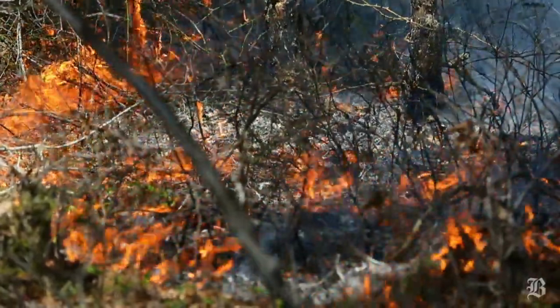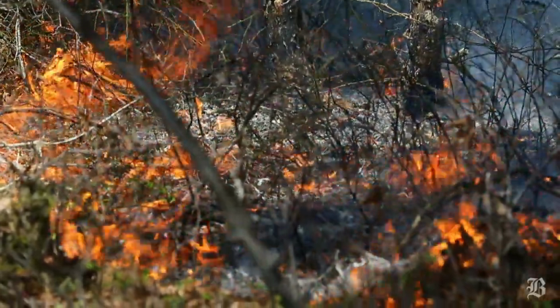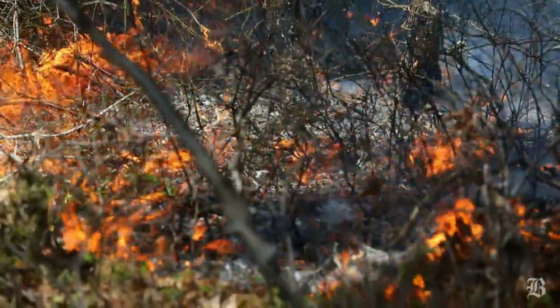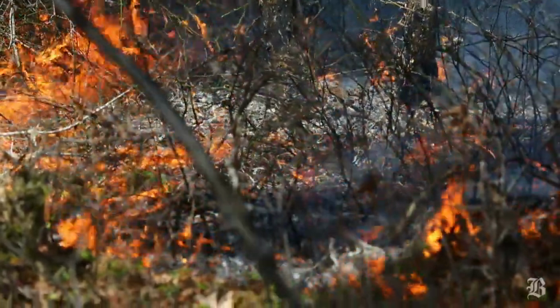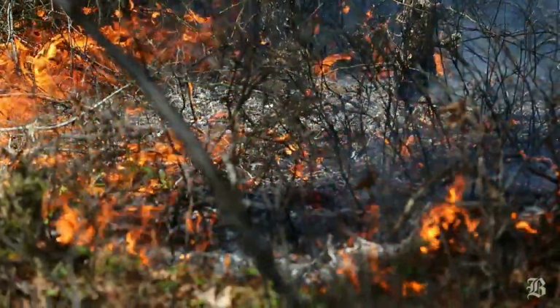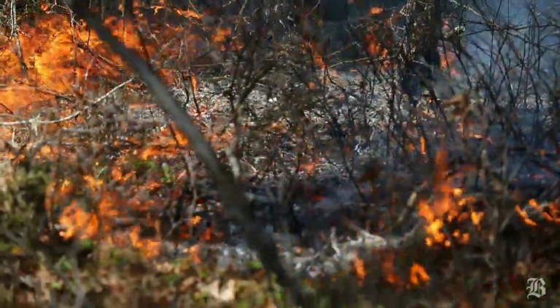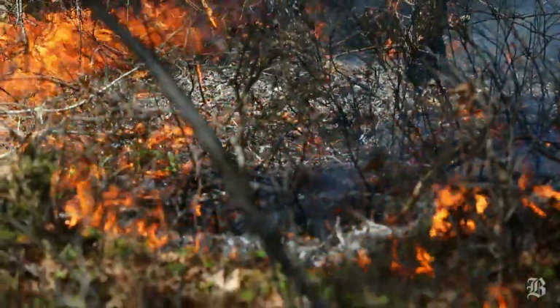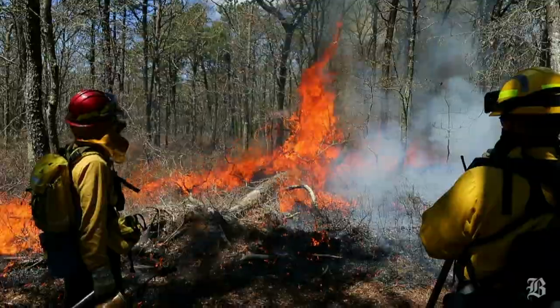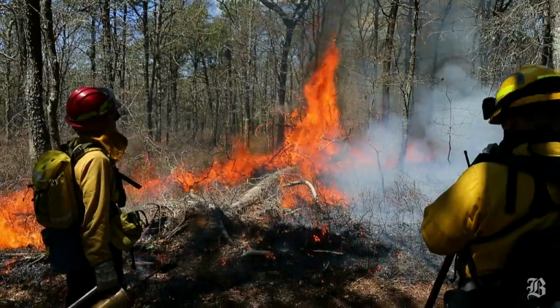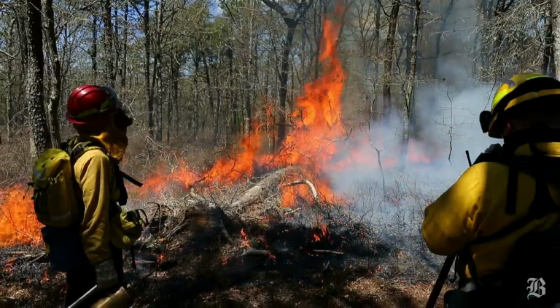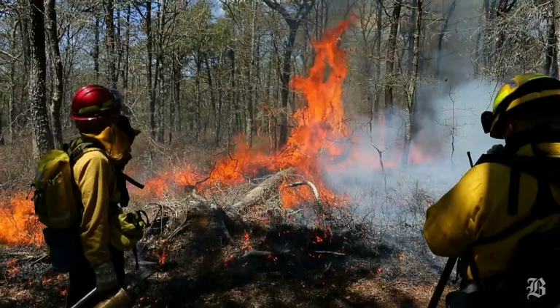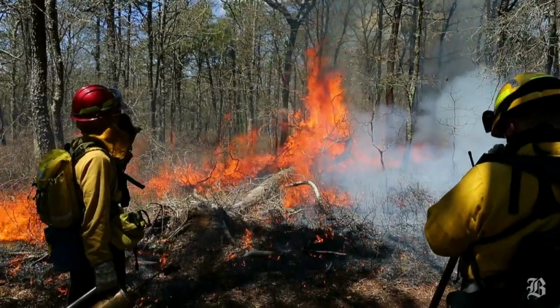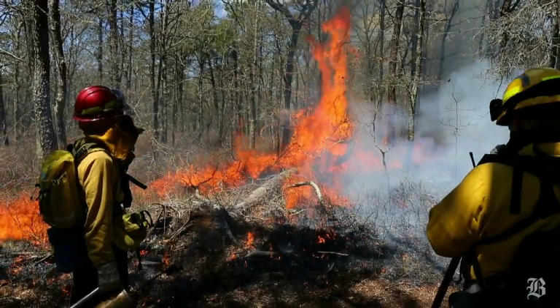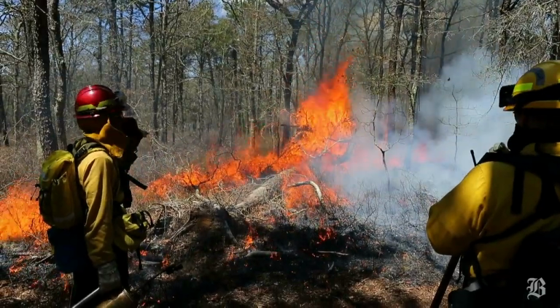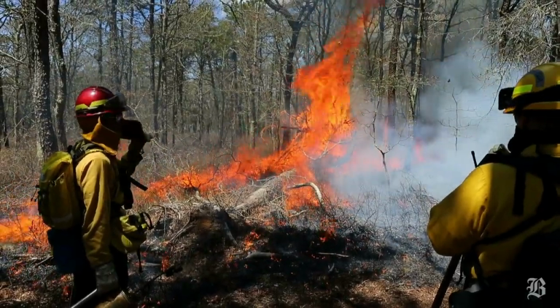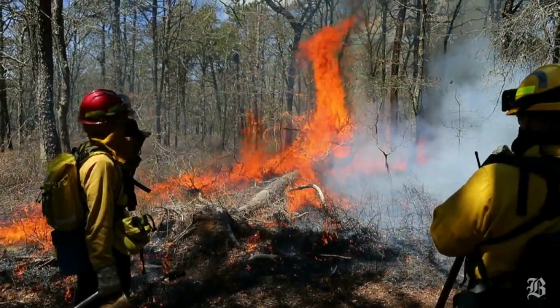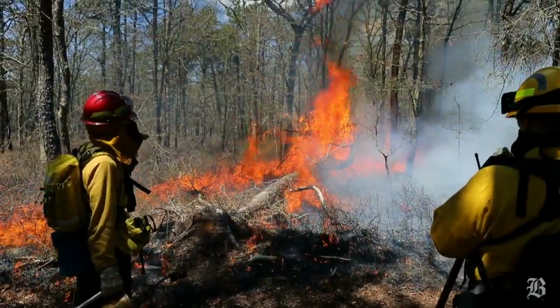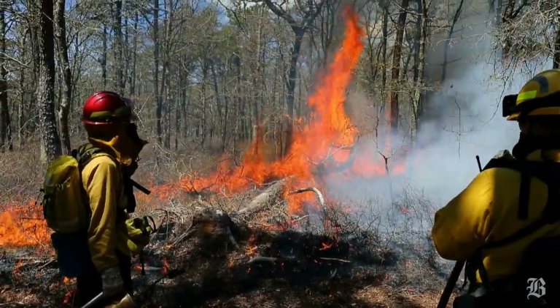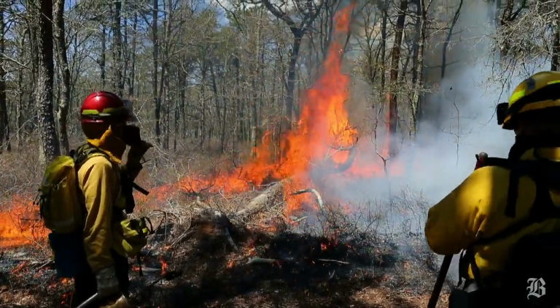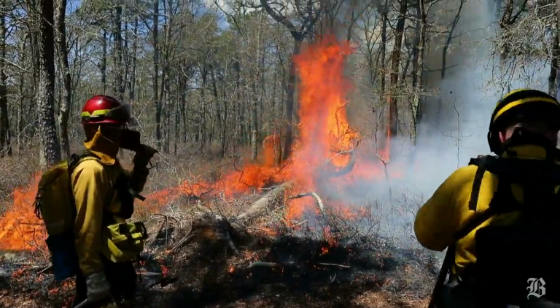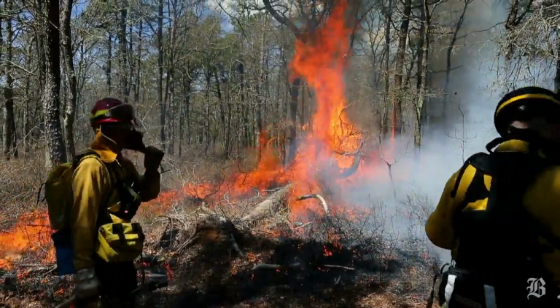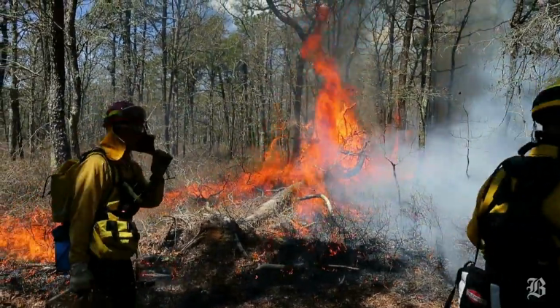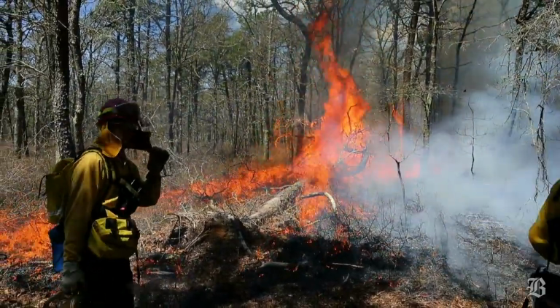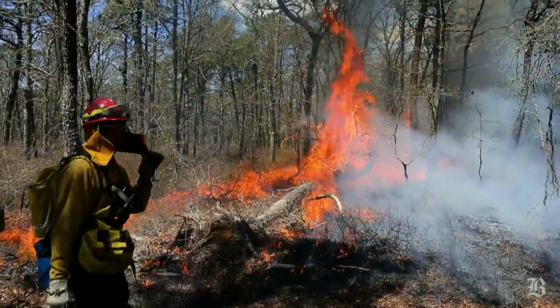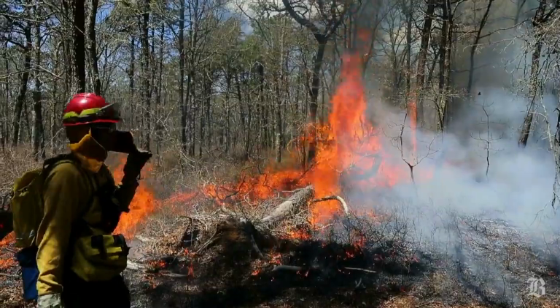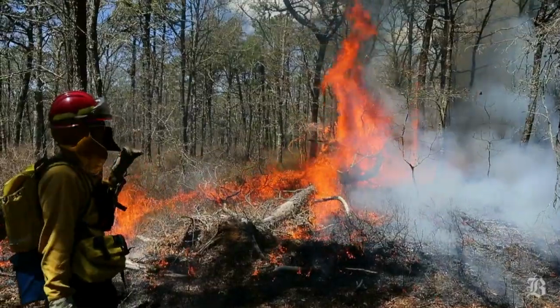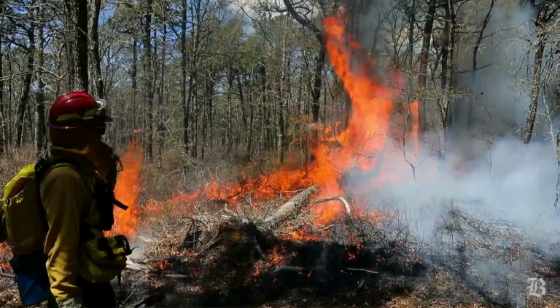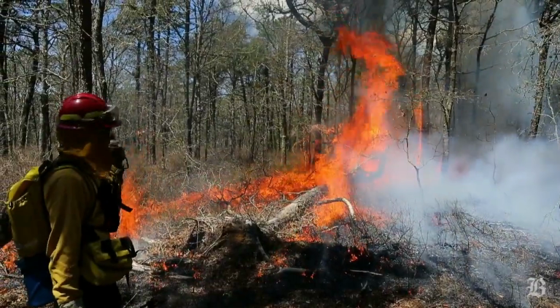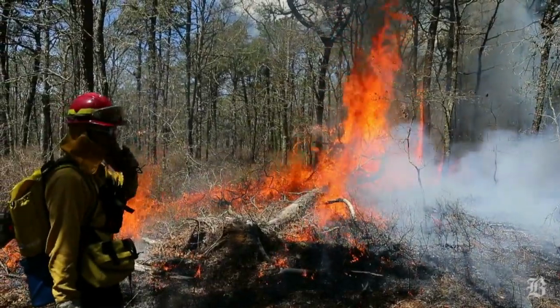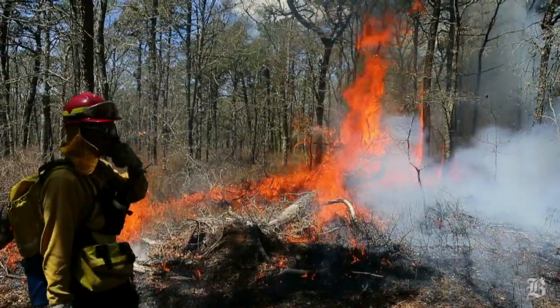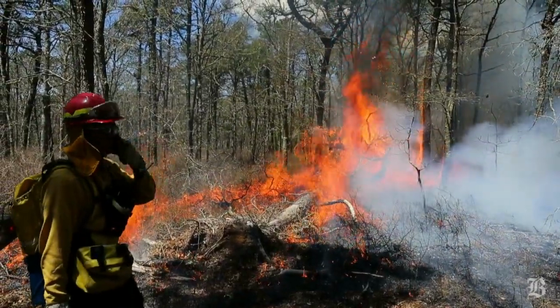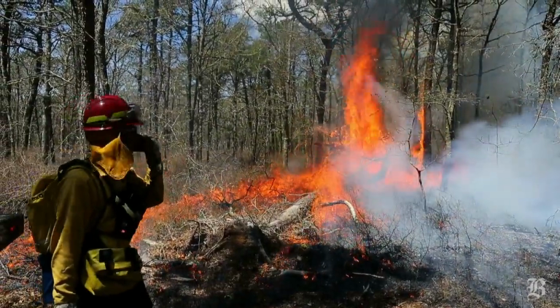This is a habitat type — pitch pine scrub oak — that depends on fire. The plant species that grow here are dependent on fire to help them regenerate. Okay, we've got fire on the ground.